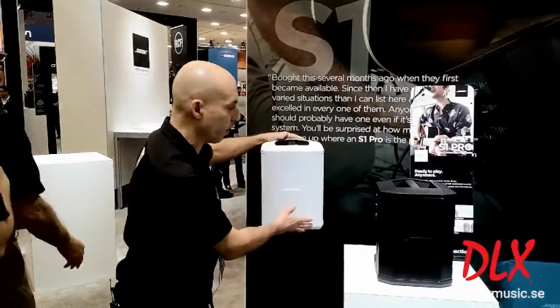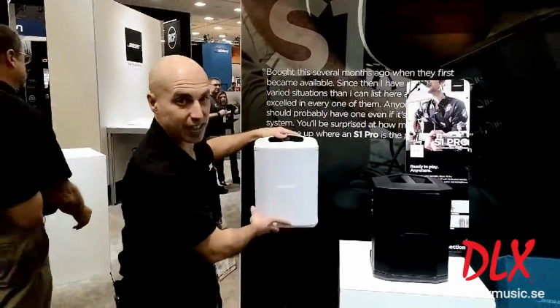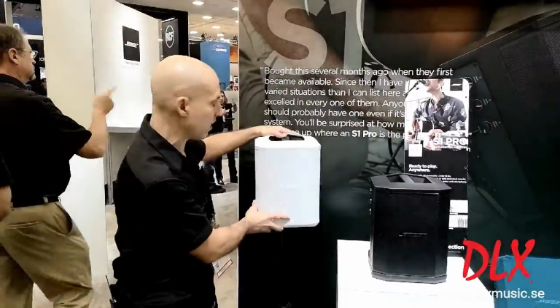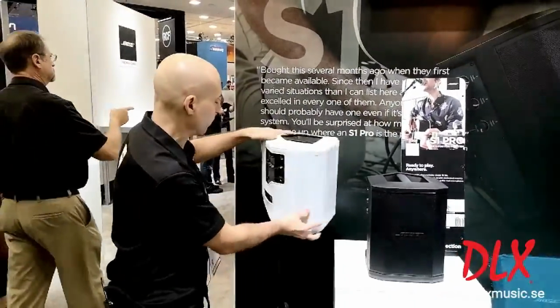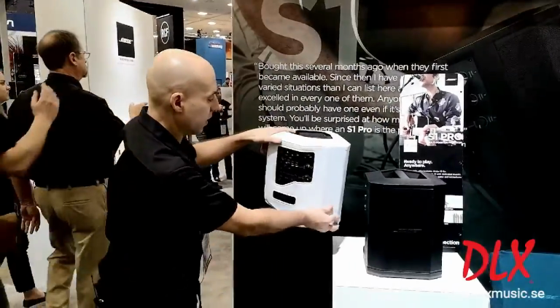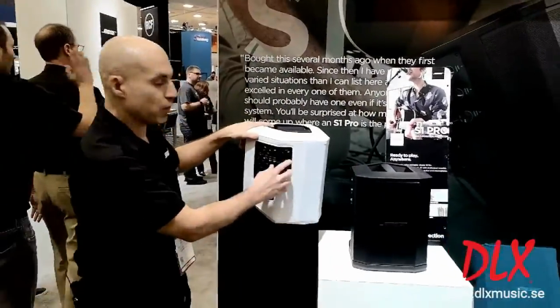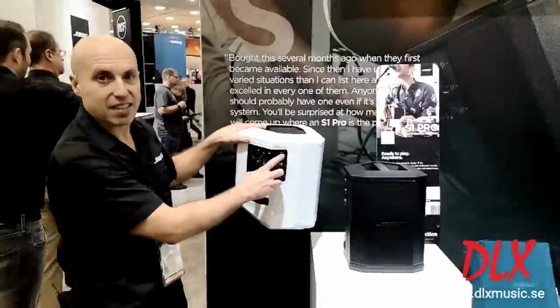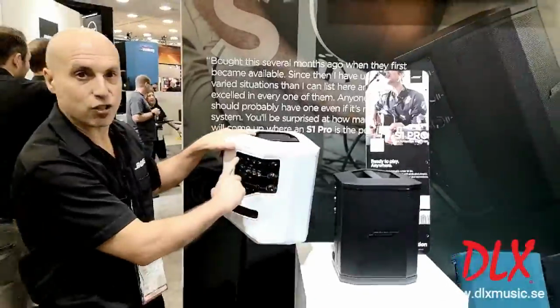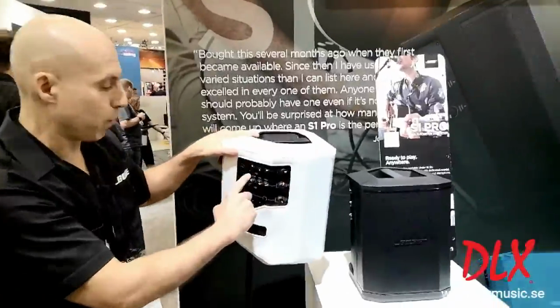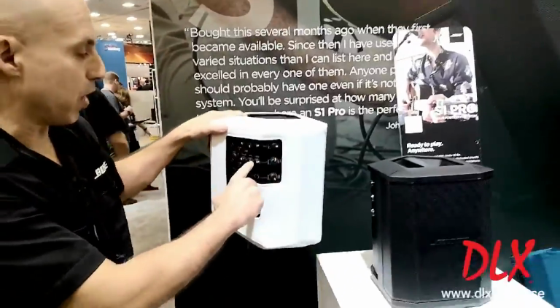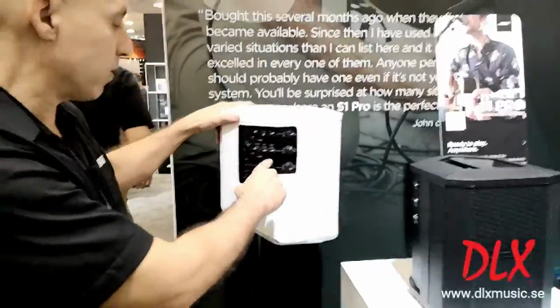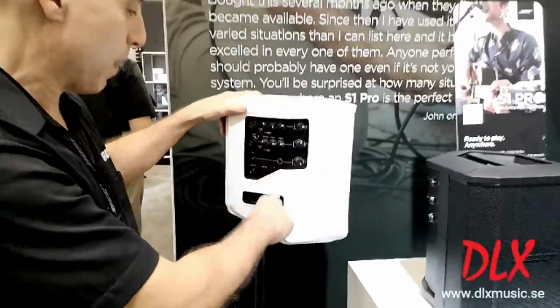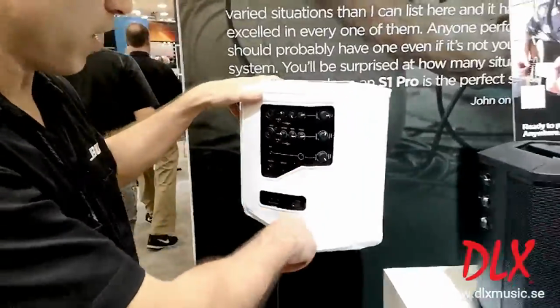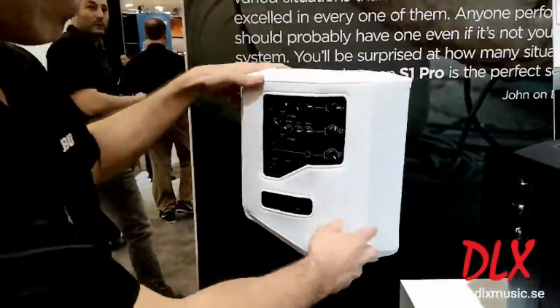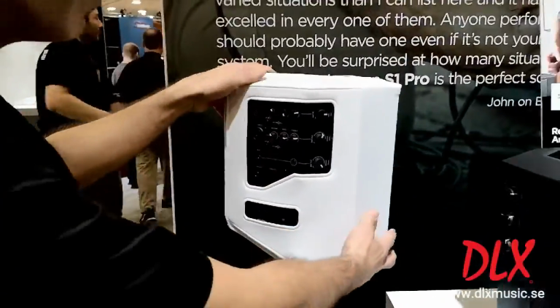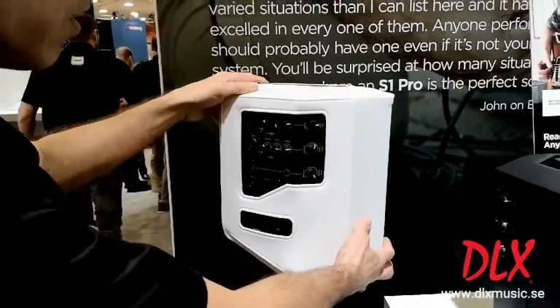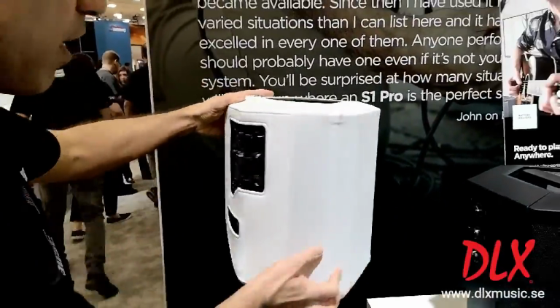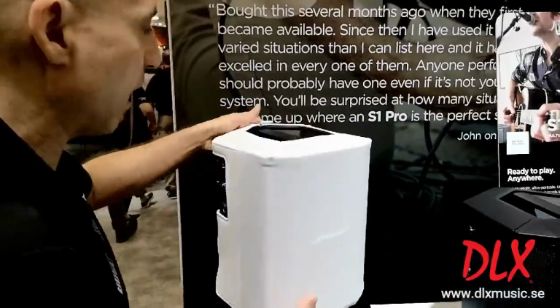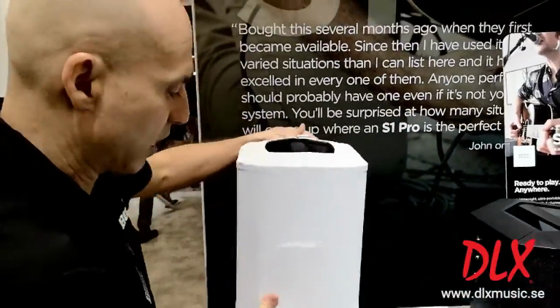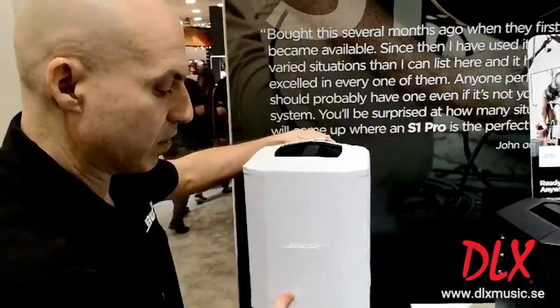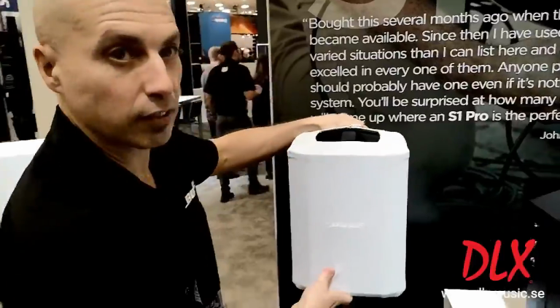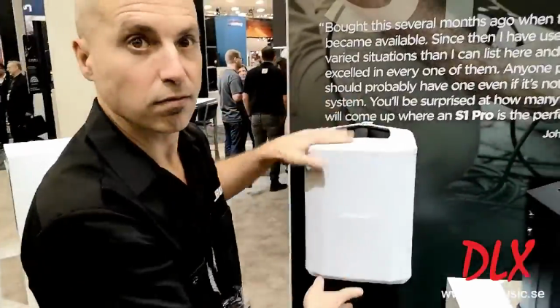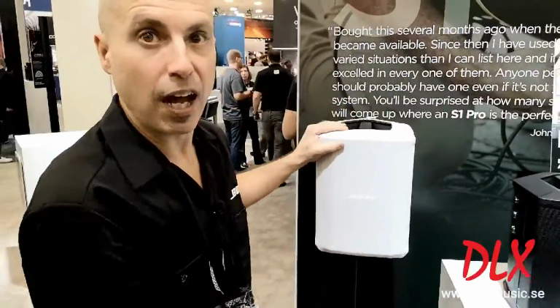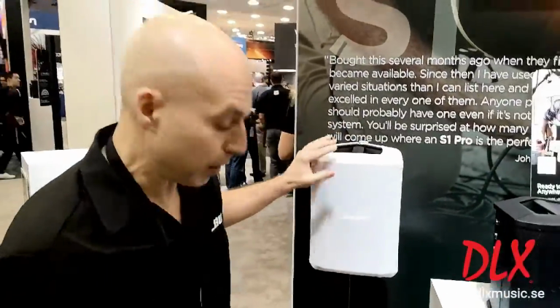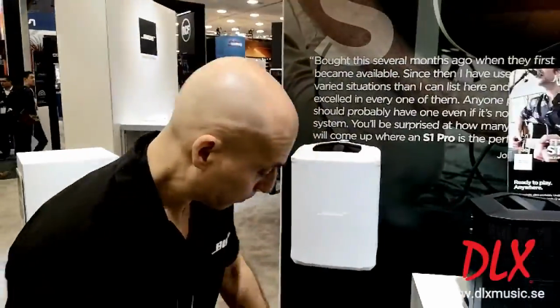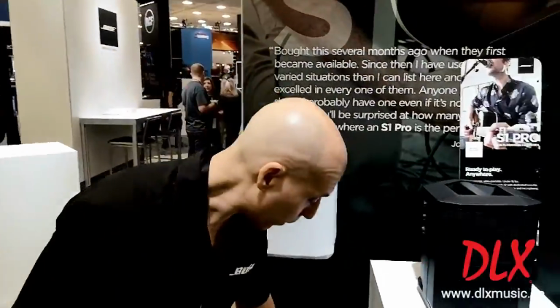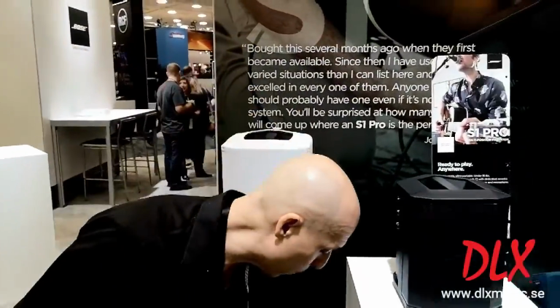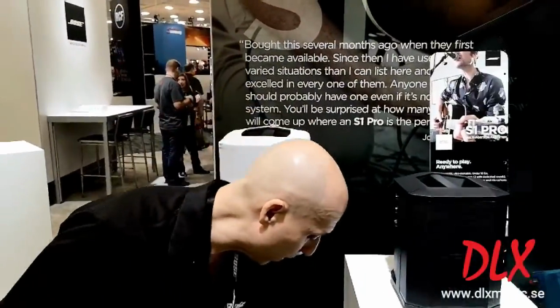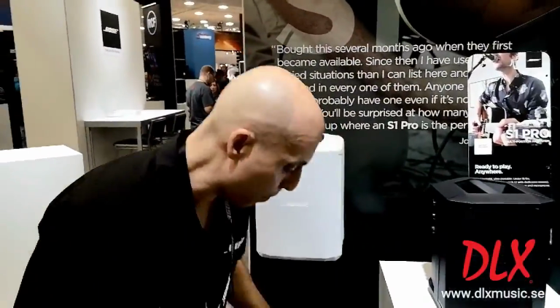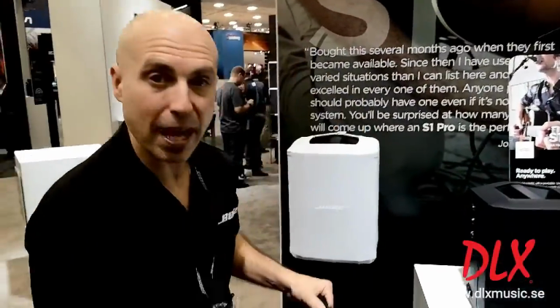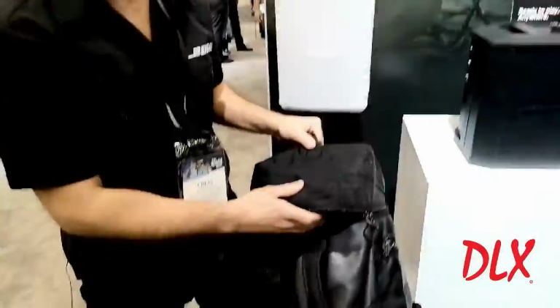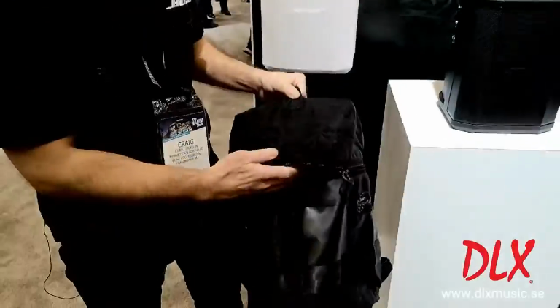One of the cool things about the skins is that it really fits nice and tight, gives you access to your inputs, all your power, so that you can actually just leave this on and use it. You can put it in the backpack with the skin on.